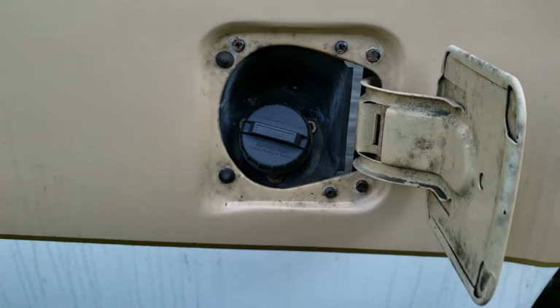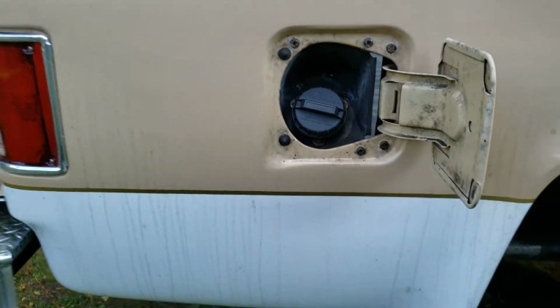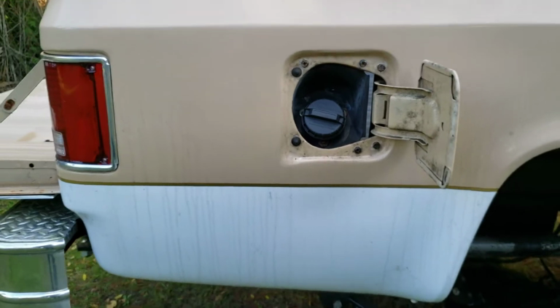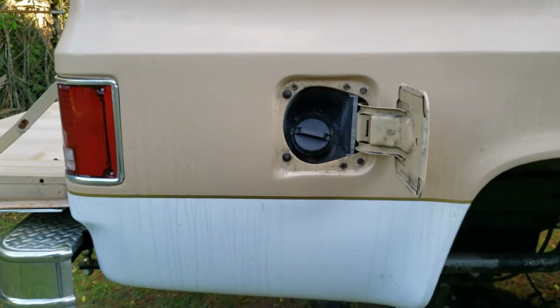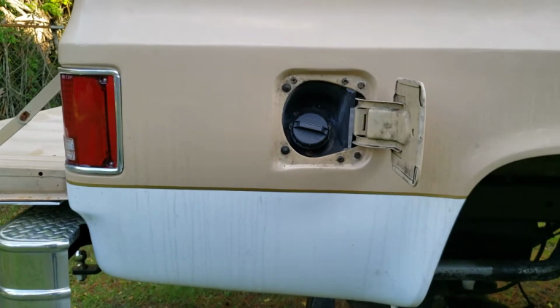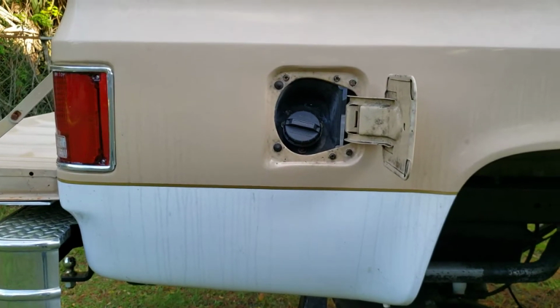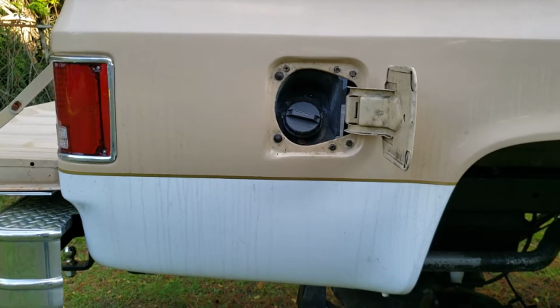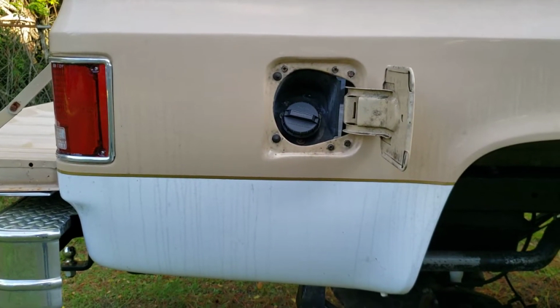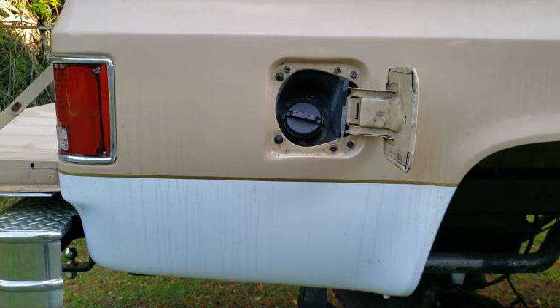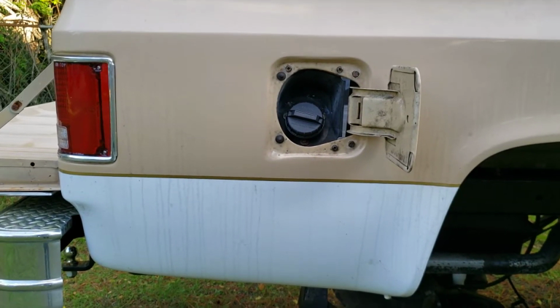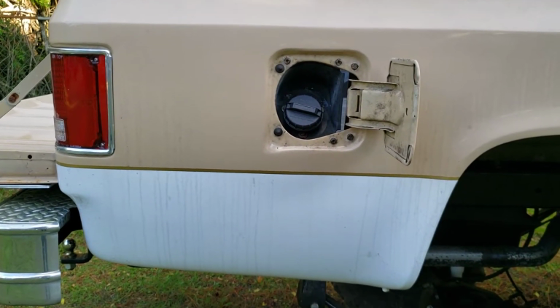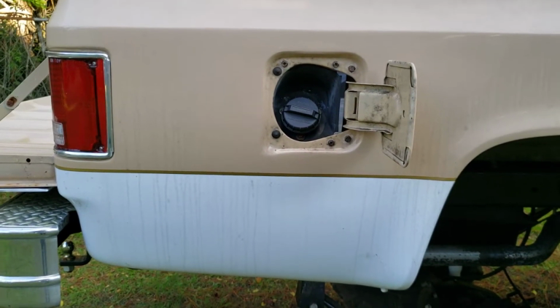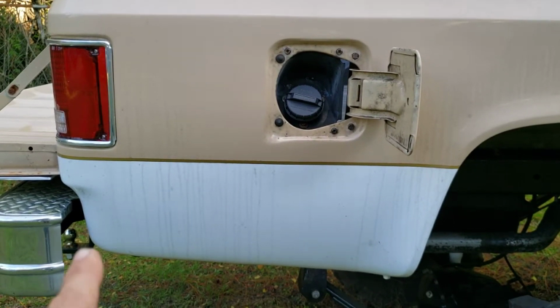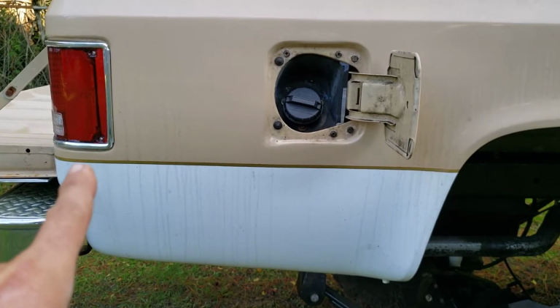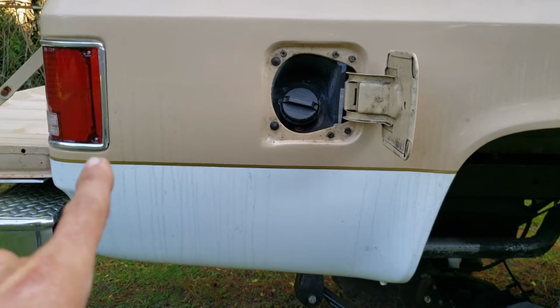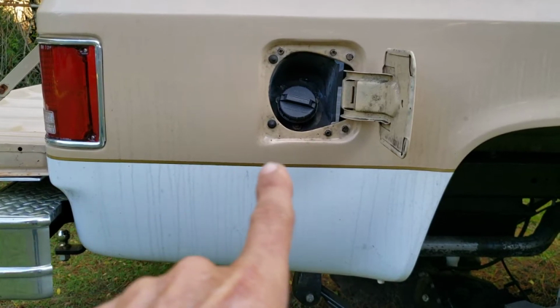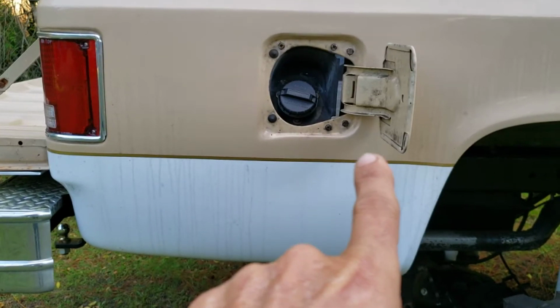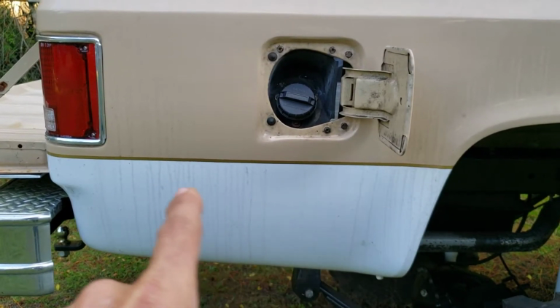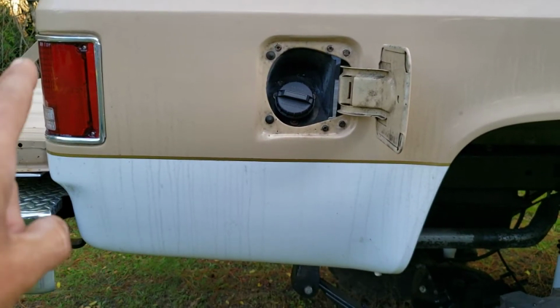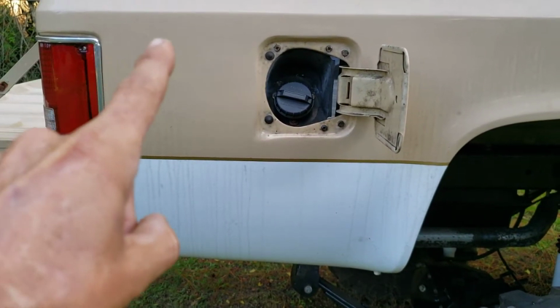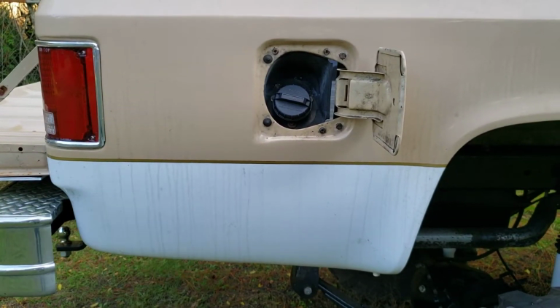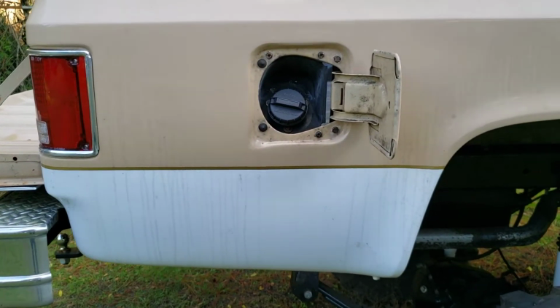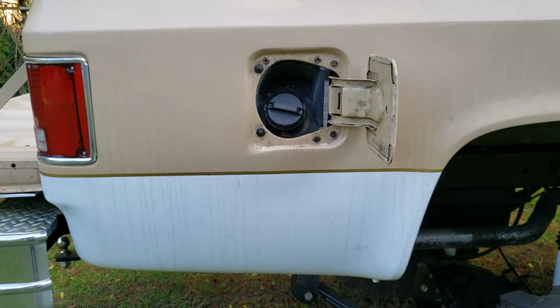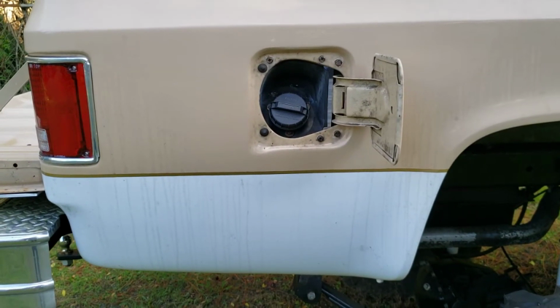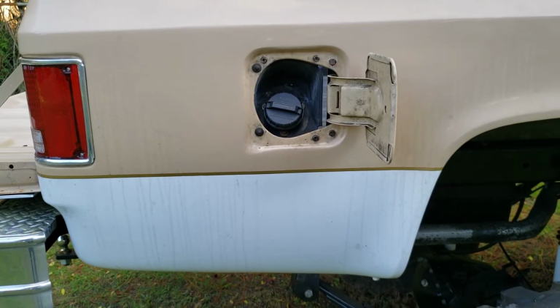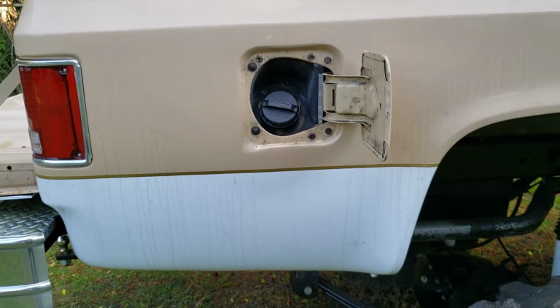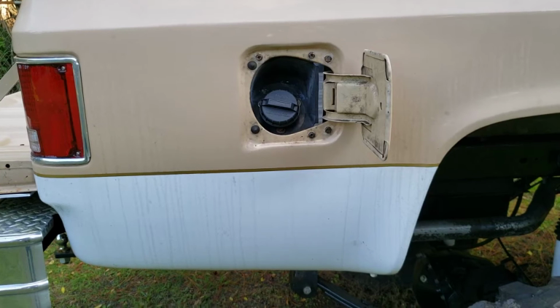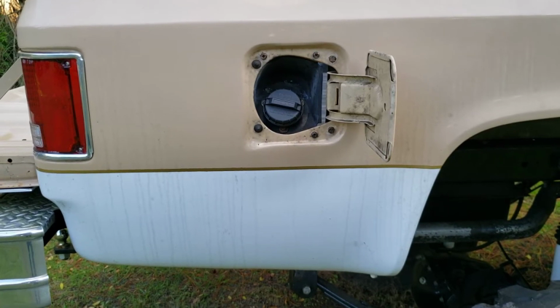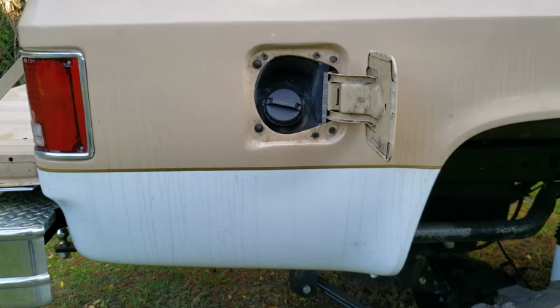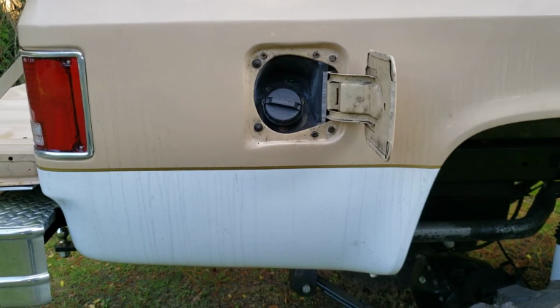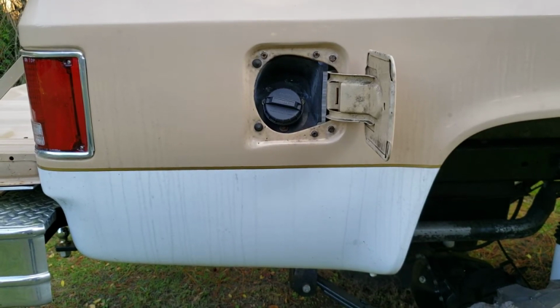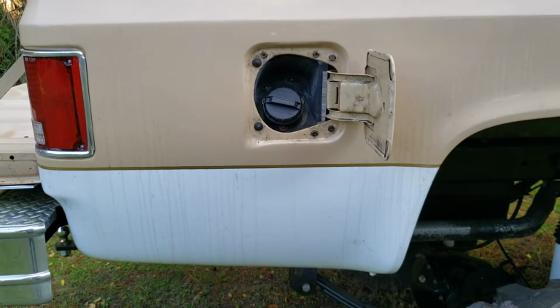Once you decide where you want it to go — mine is pretty much lined up with the tail light — you just follow it over and match it where you want it. Kind of look at a suburban to see how a suburban has it mounted.